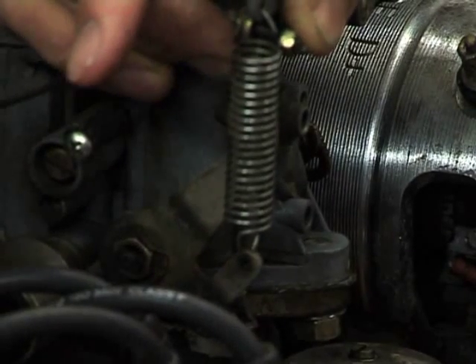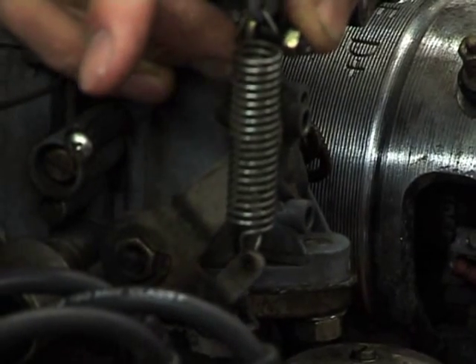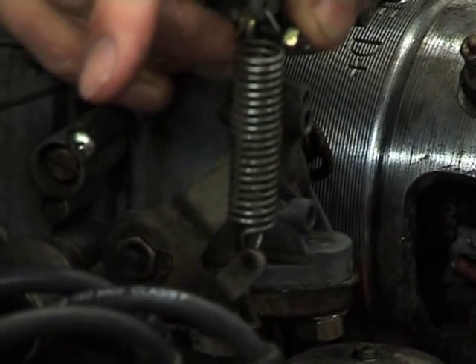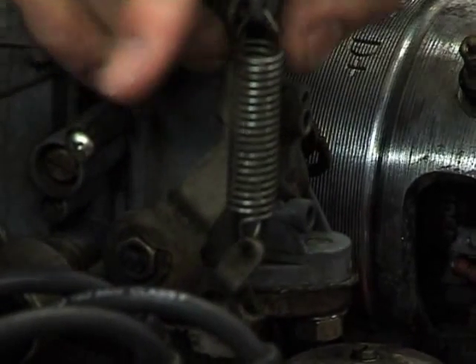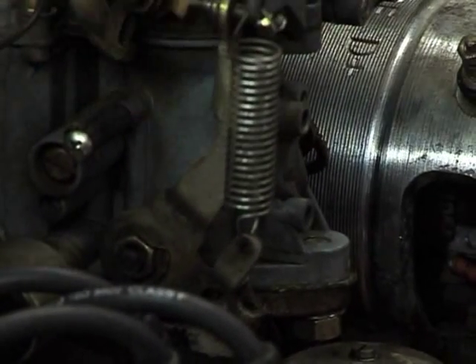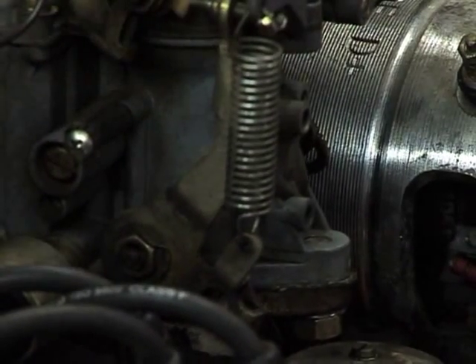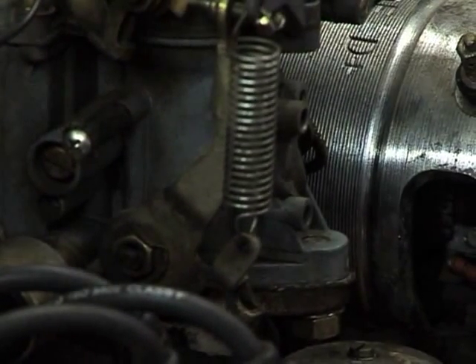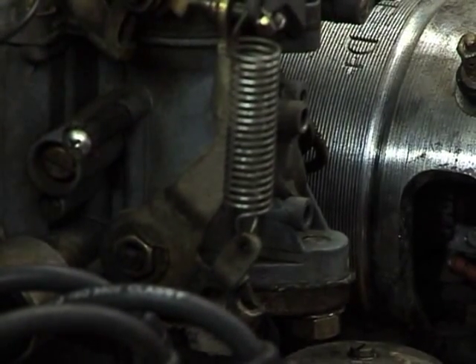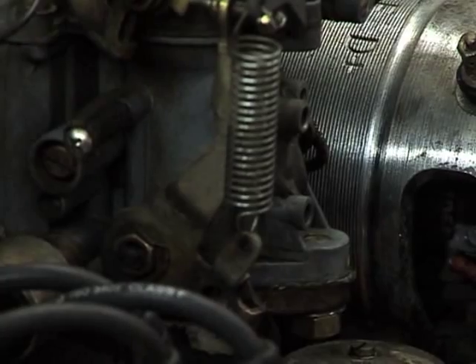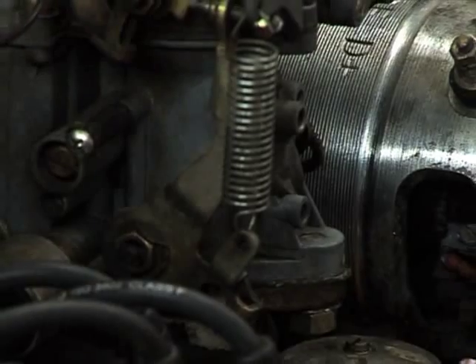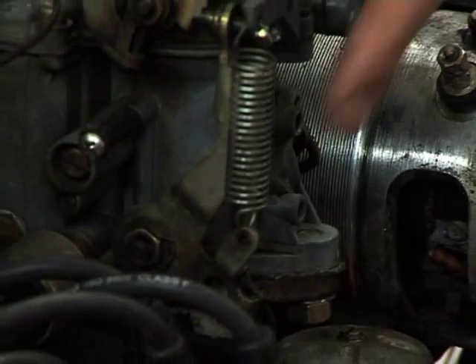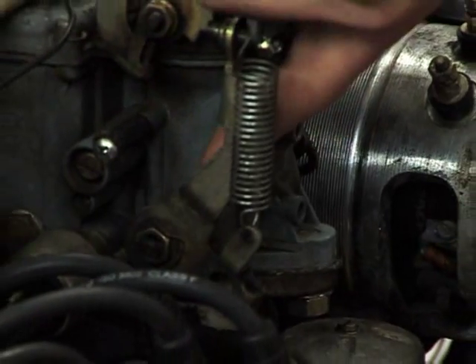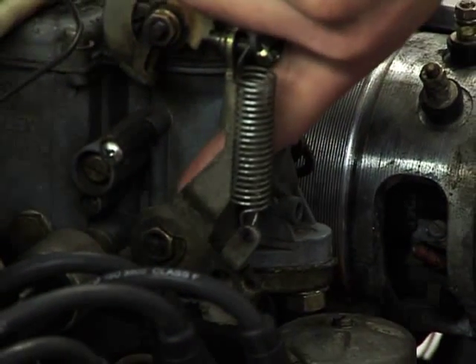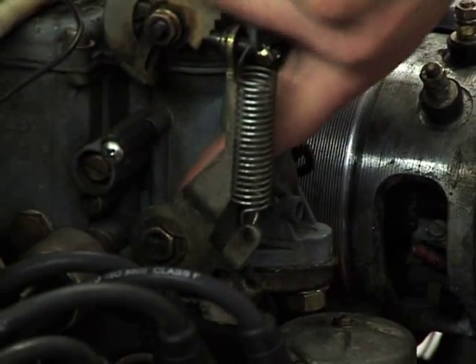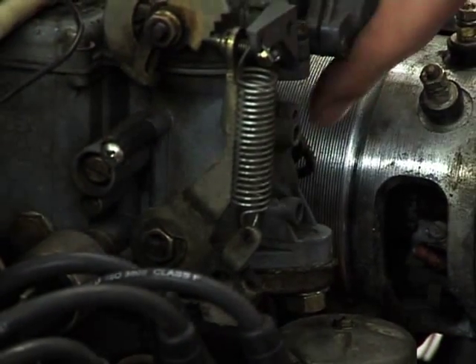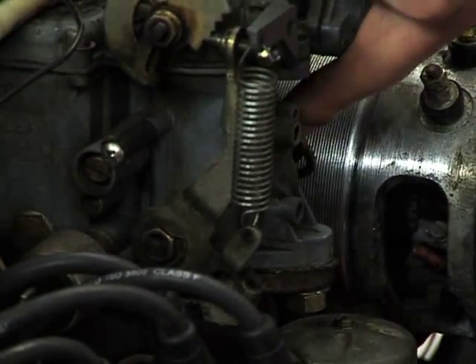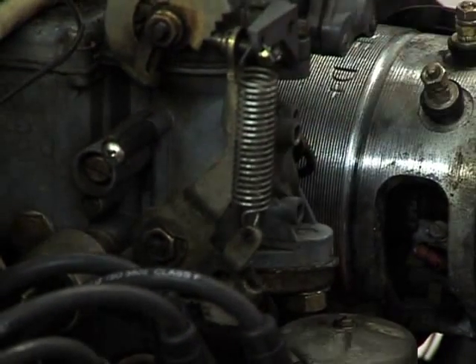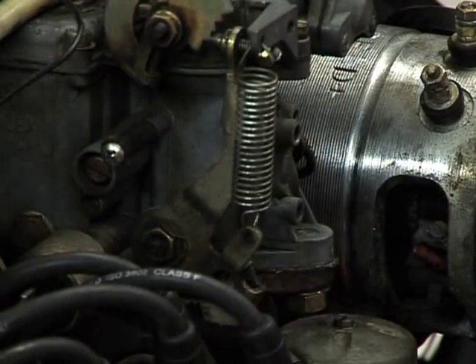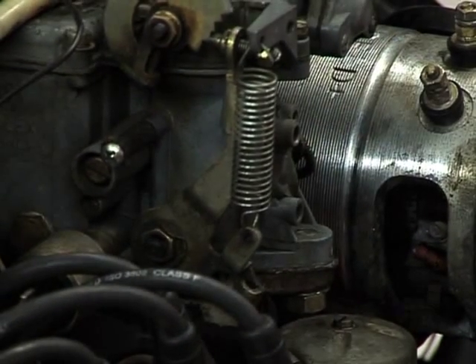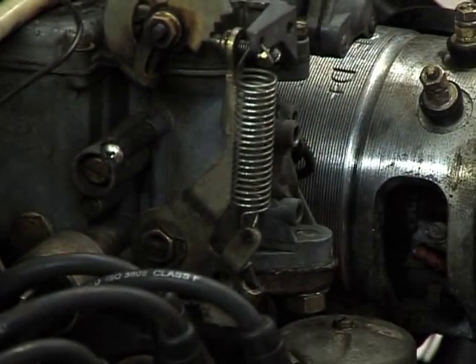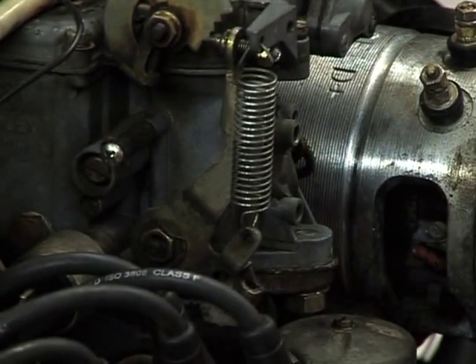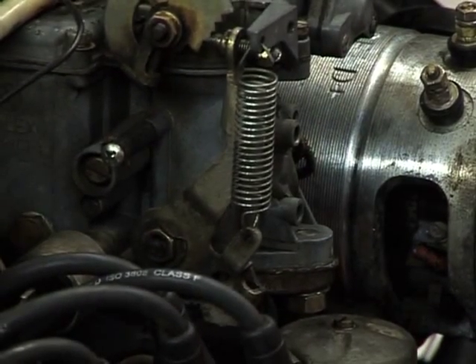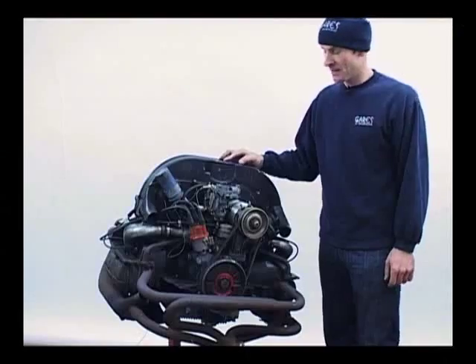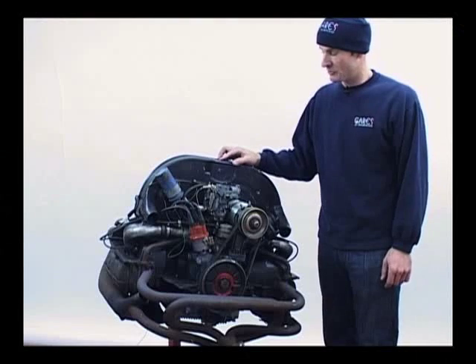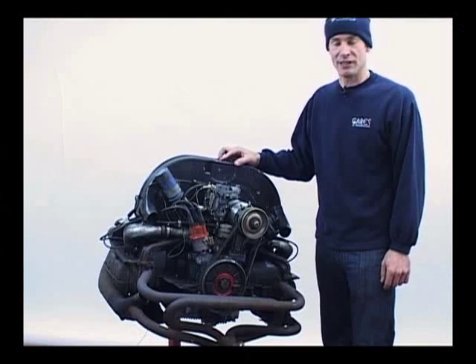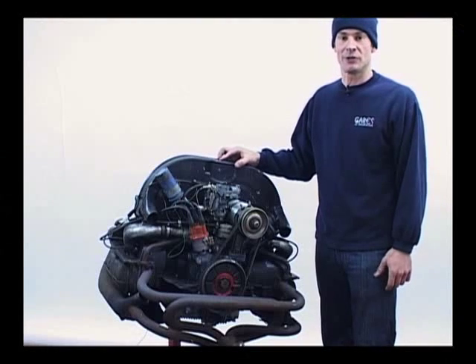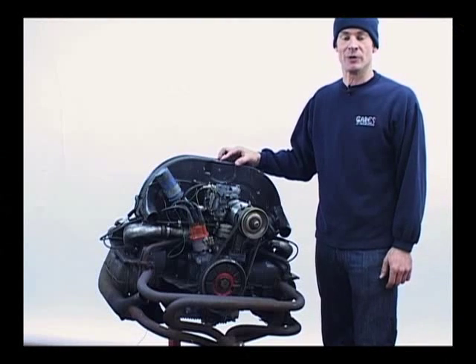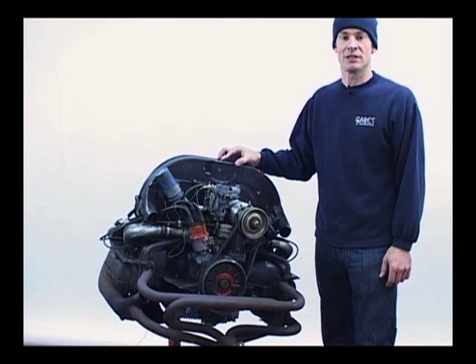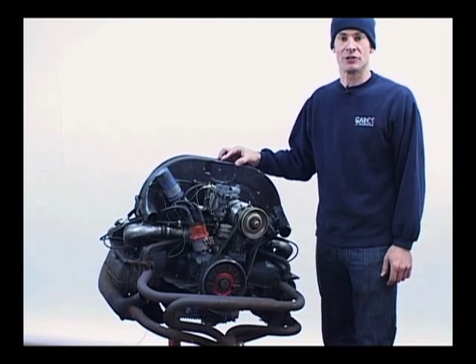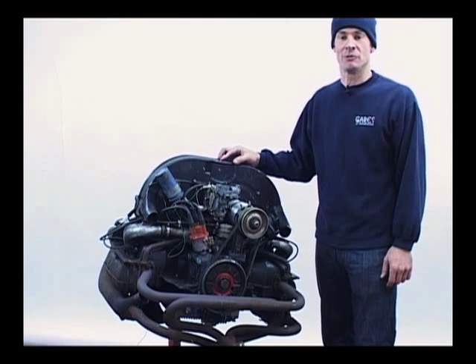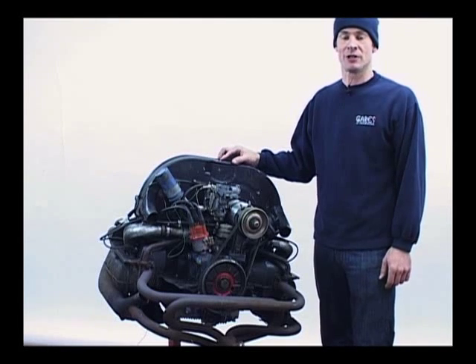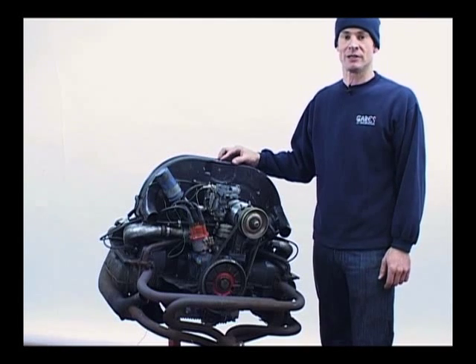Now this tells me that the spindle's worn. With a worn spindle, instead of pulling air through the carburetor, it's going to want to pull it in through the side, which is going to weaken your mixture. There is very little or no point in trying to tune a worn carburetor.